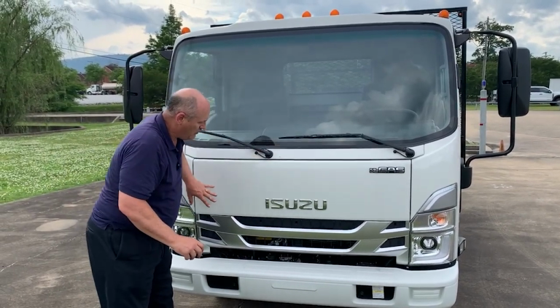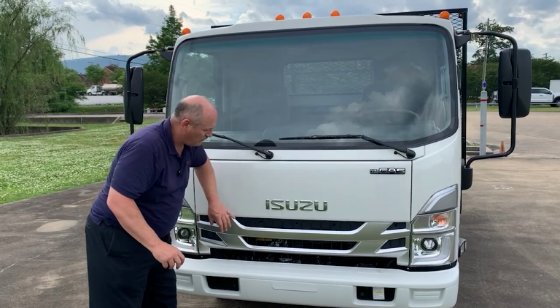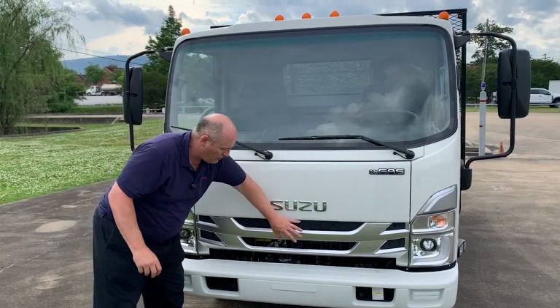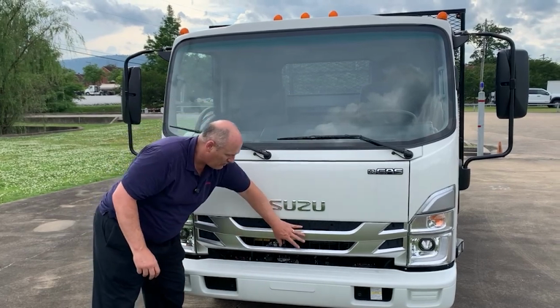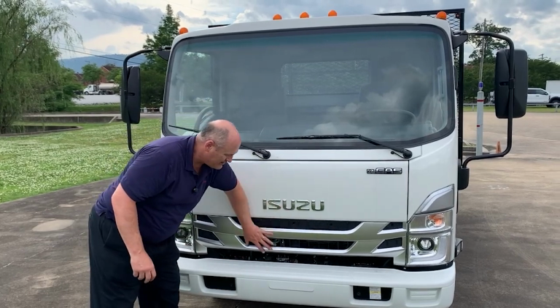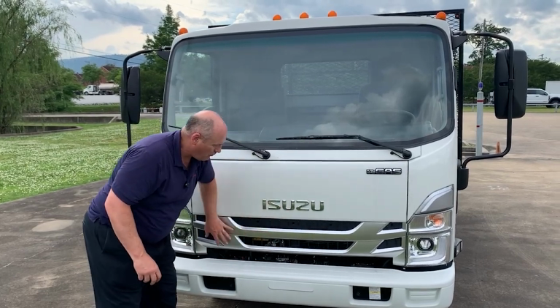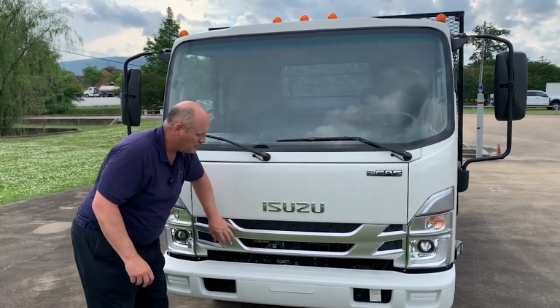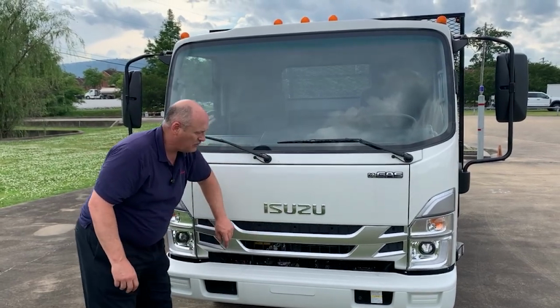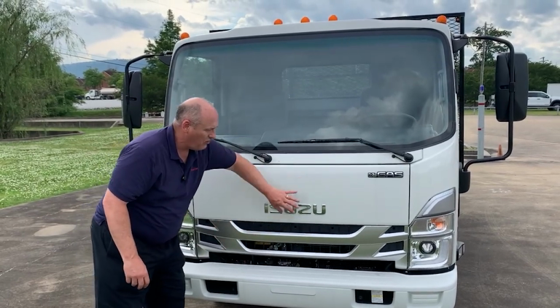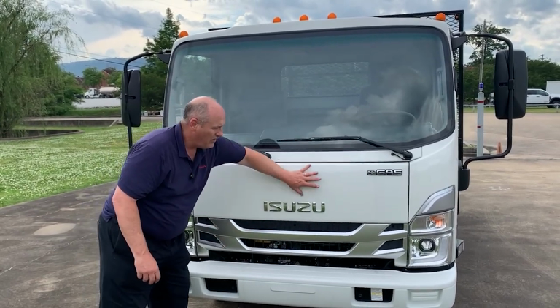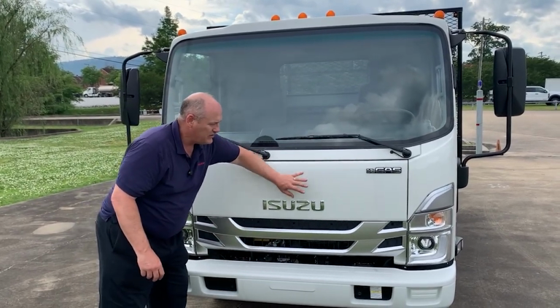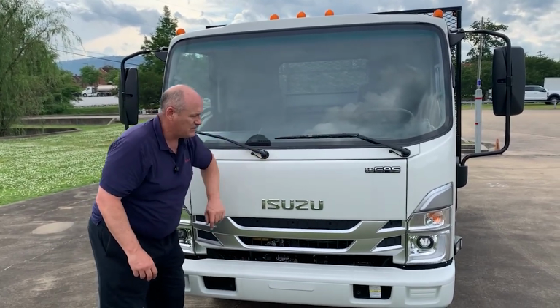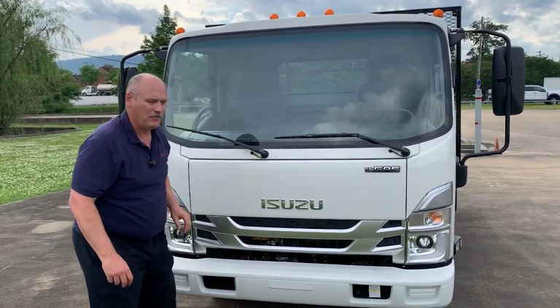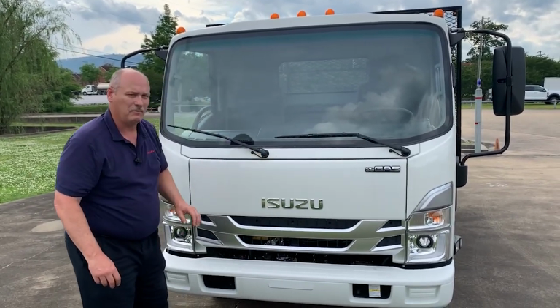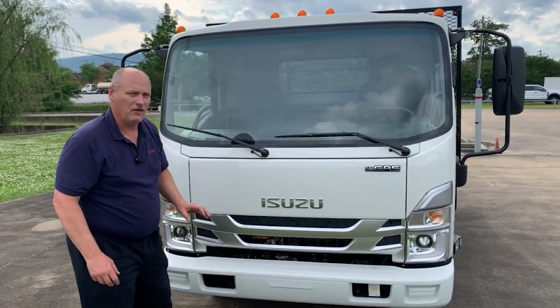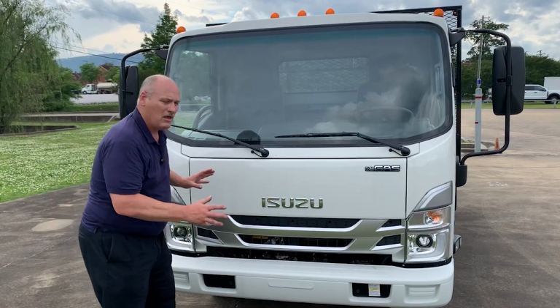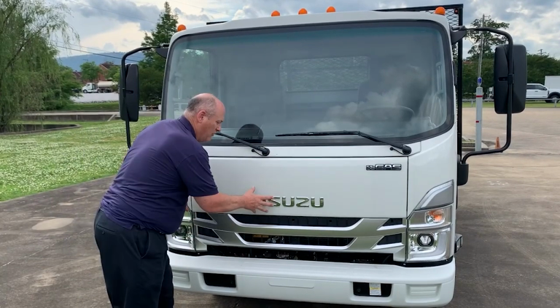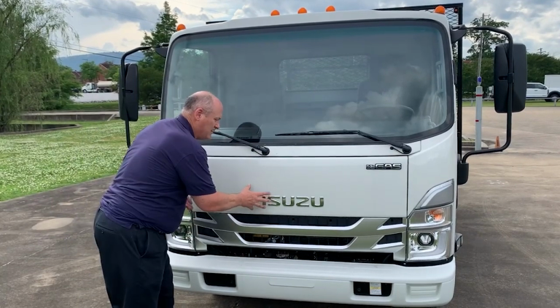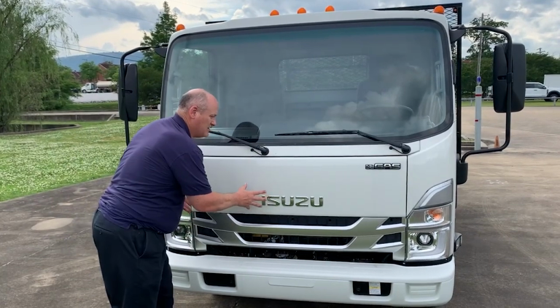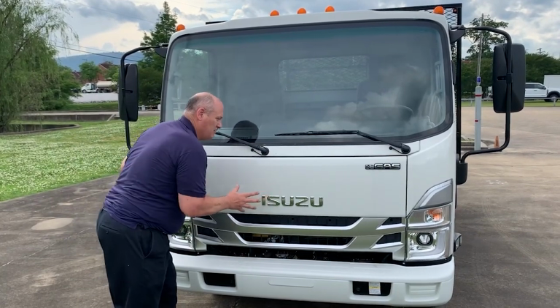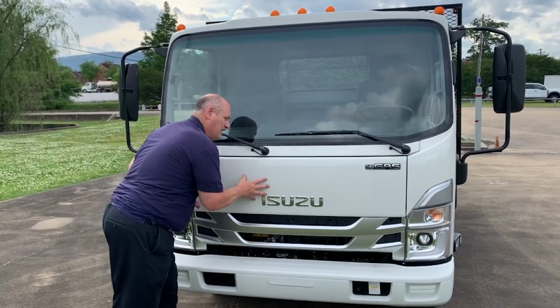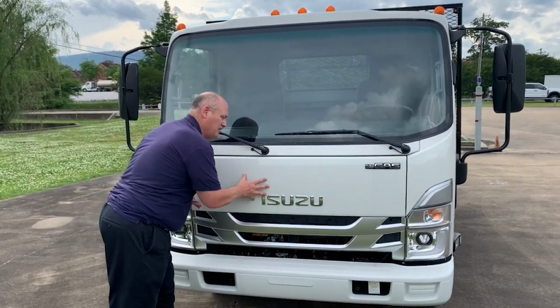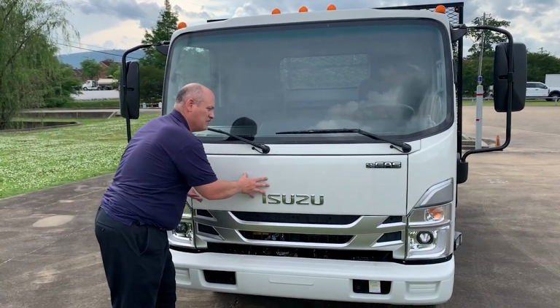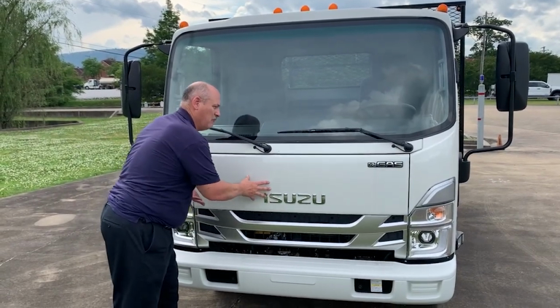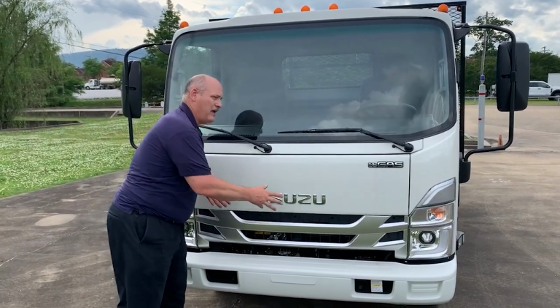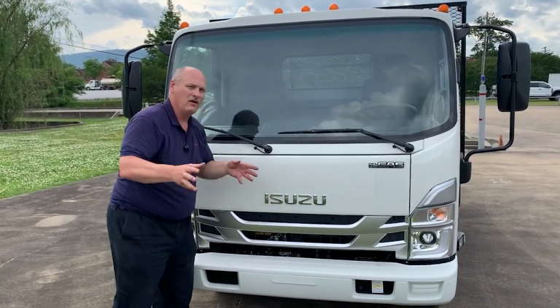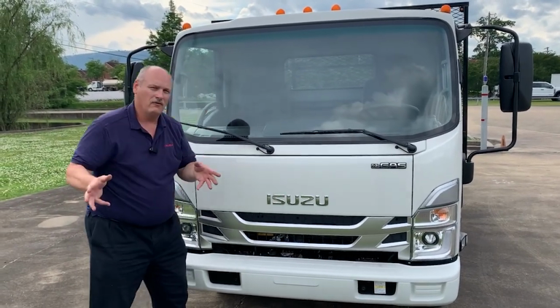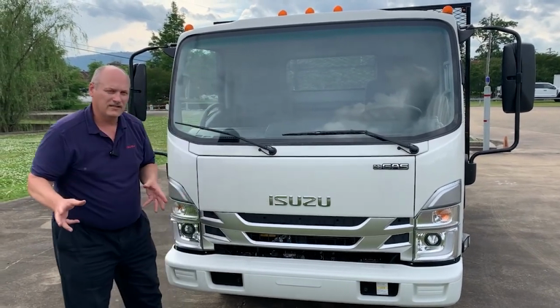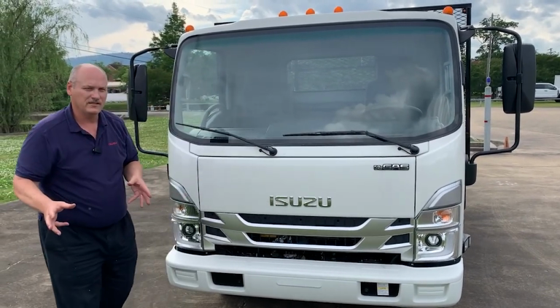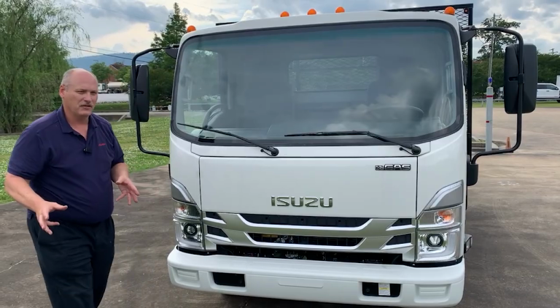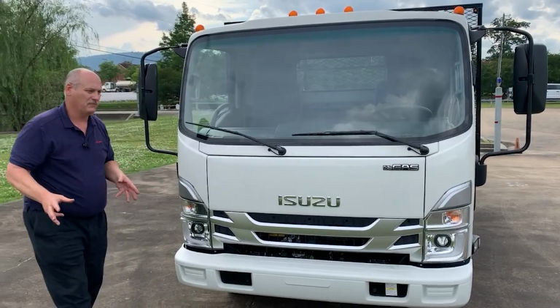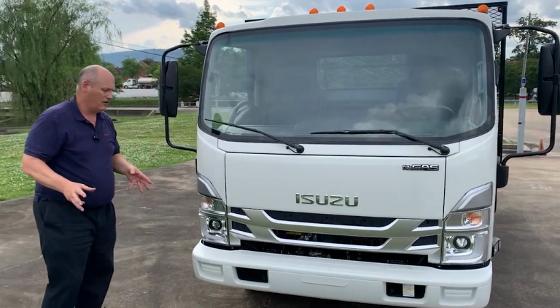The panels on the front — this deep argent can be chrome, and there's an opportunity to add a film wrap. This allows access to a removable panel for servicing parts.